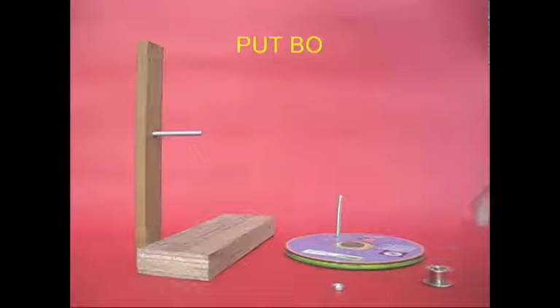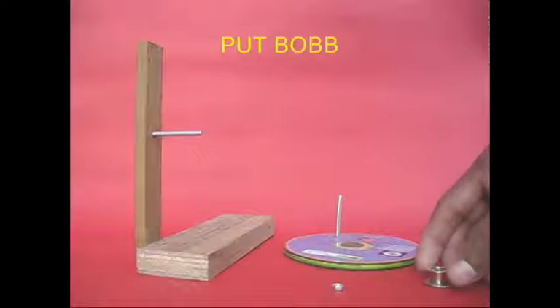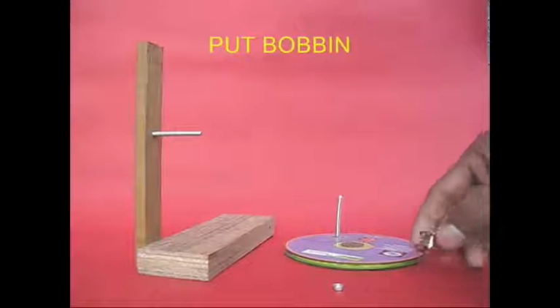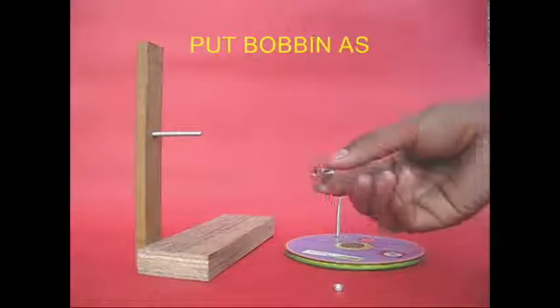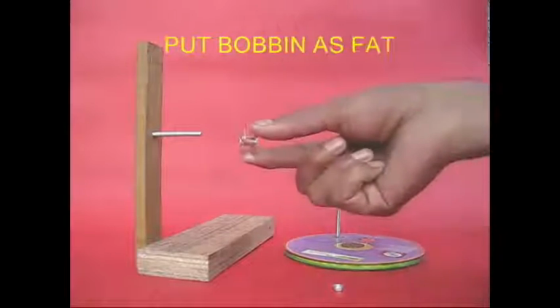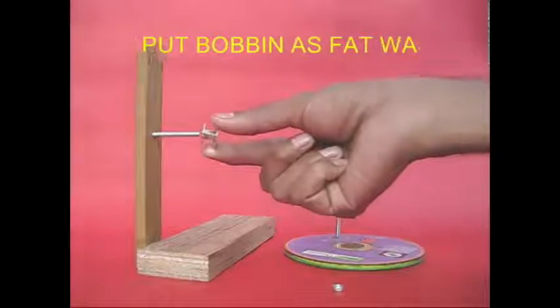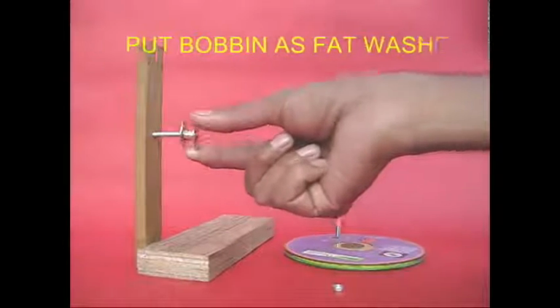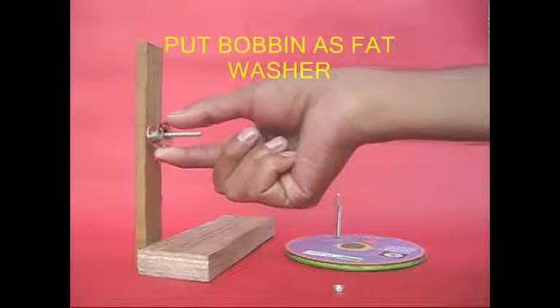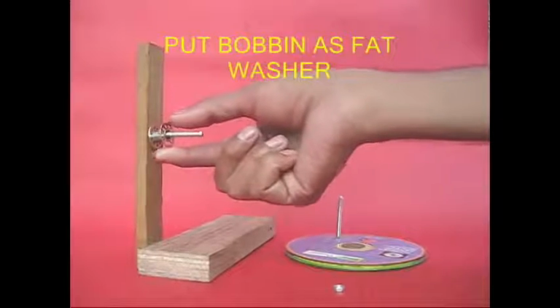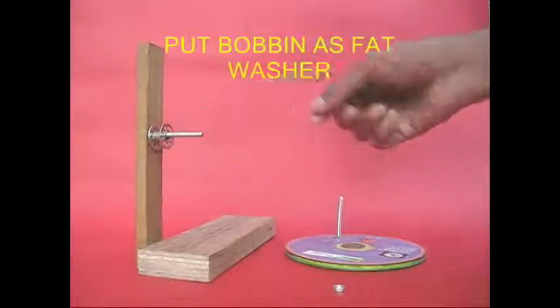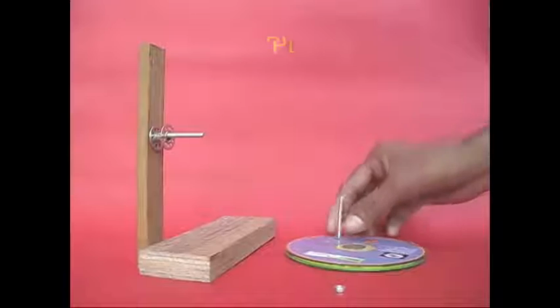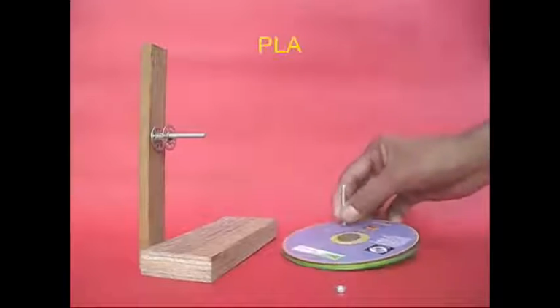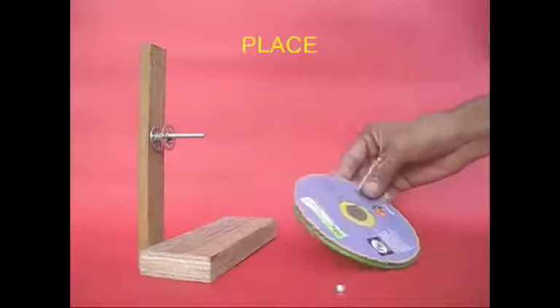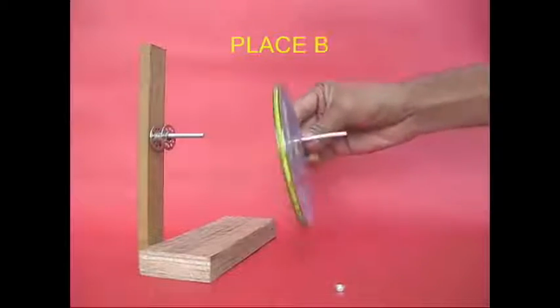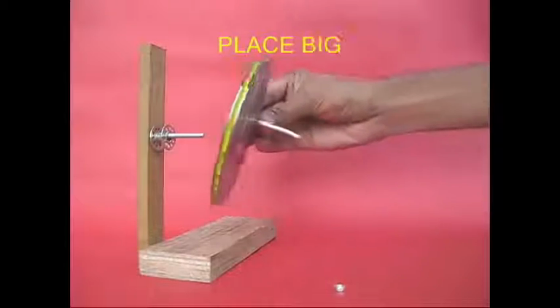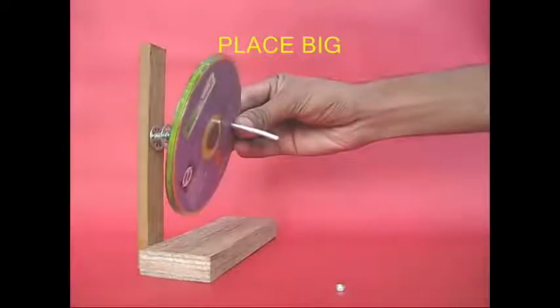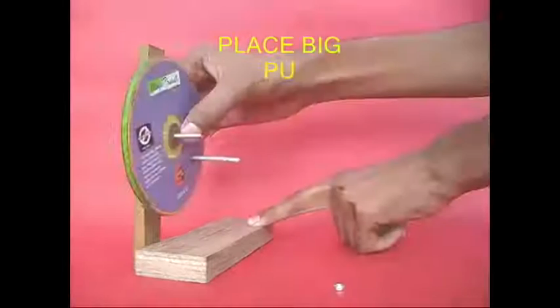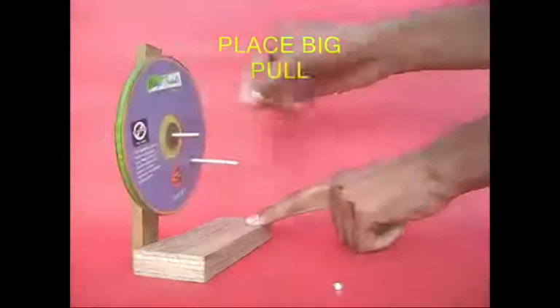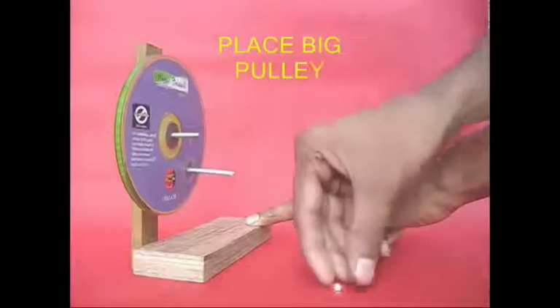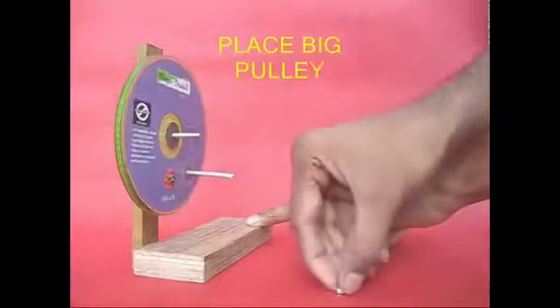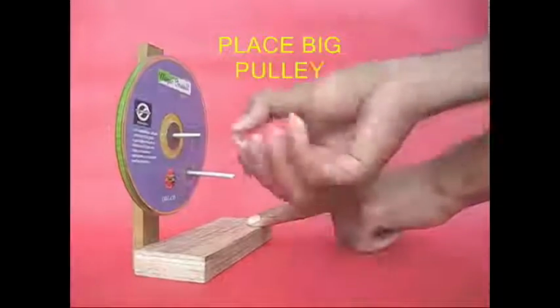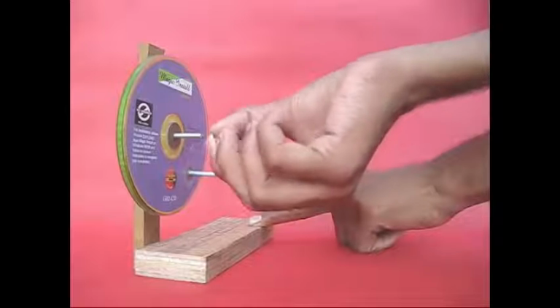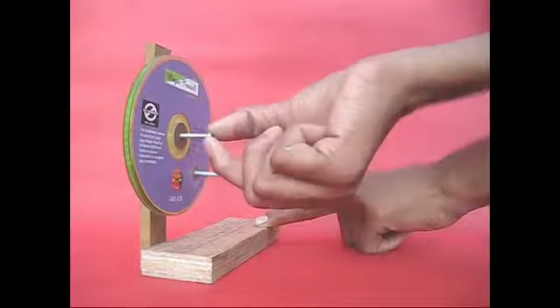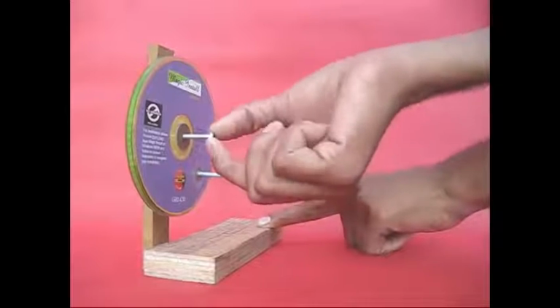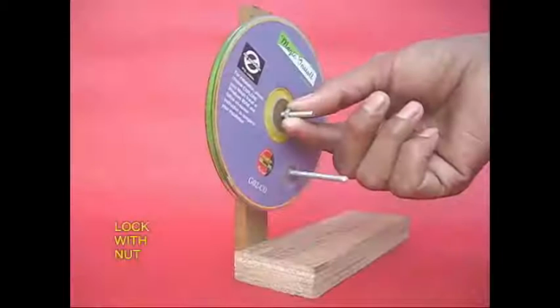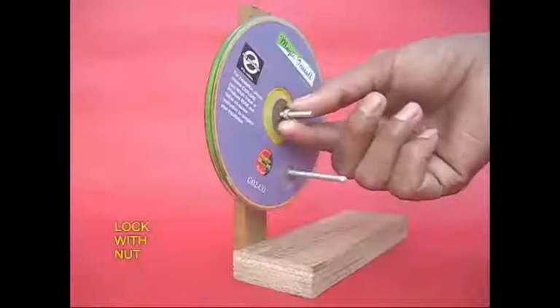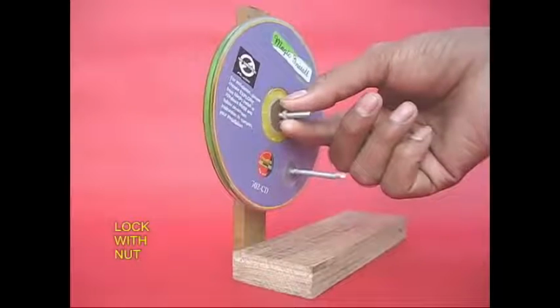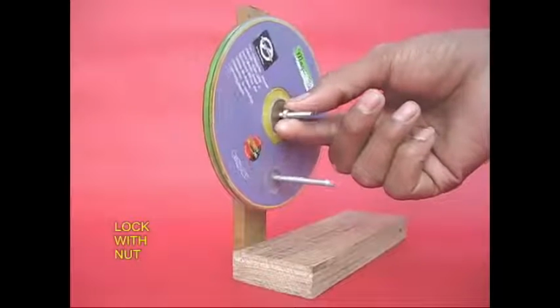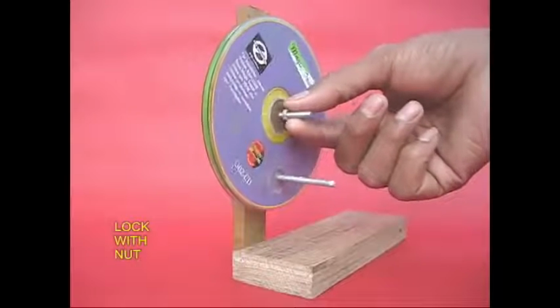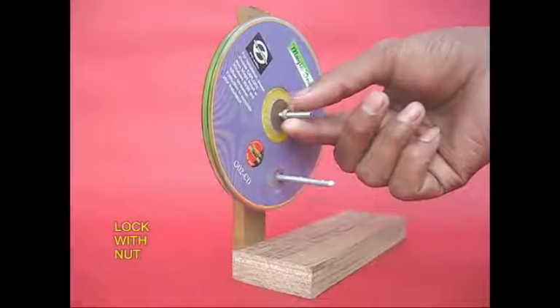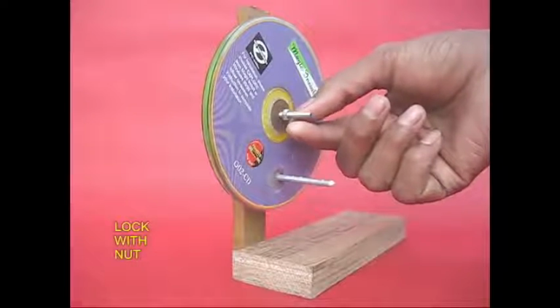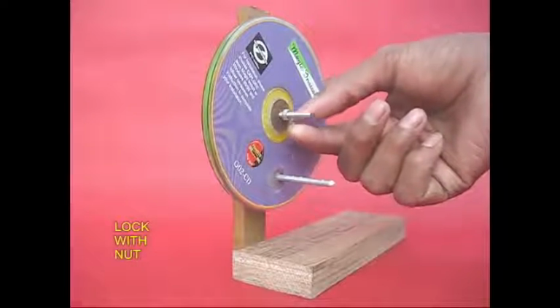A handle is attached. Put it in a sewing machine. Then there is a pulley. If we have a nut to tighten it, it is a pulley. If we have a handle, this pulley will turn.